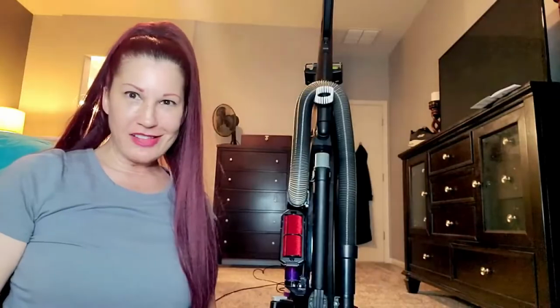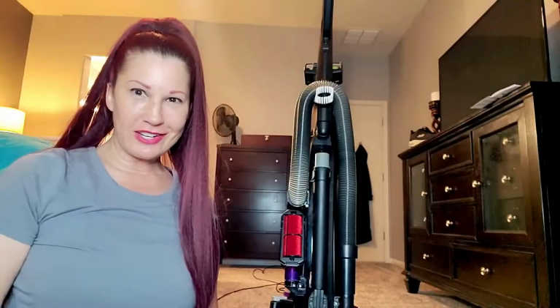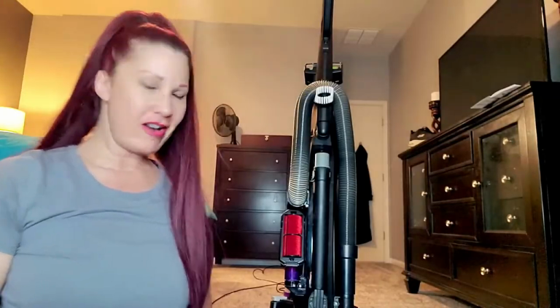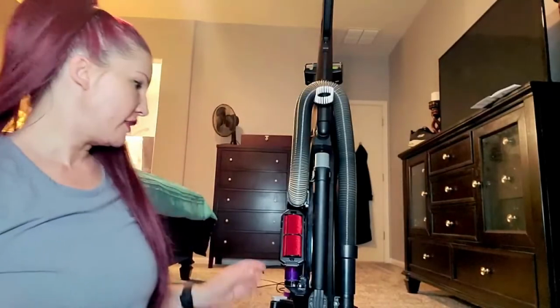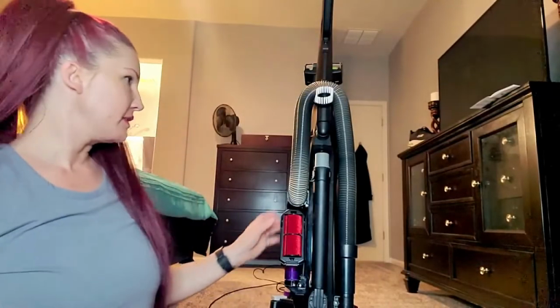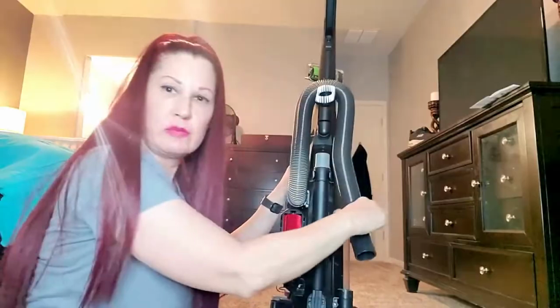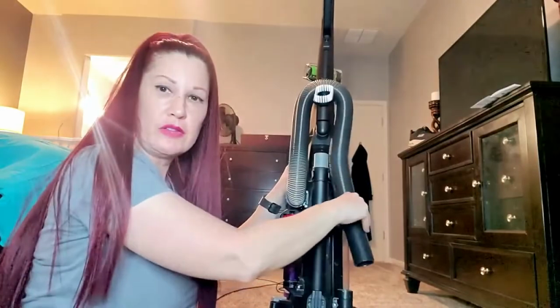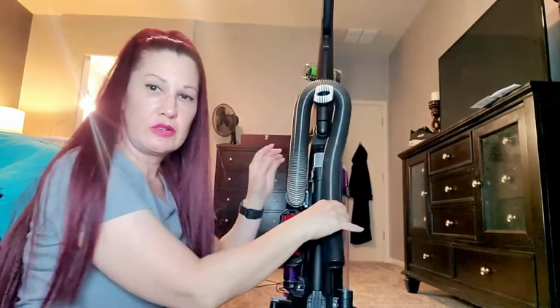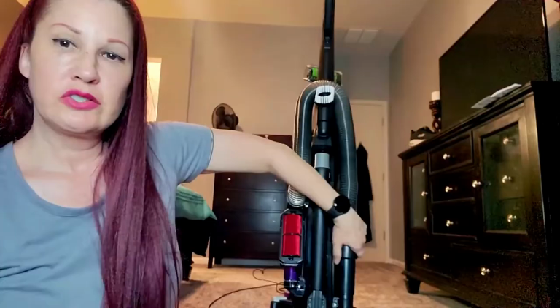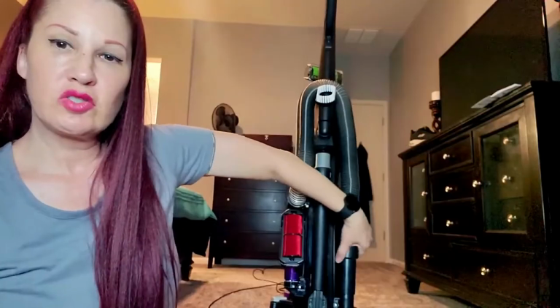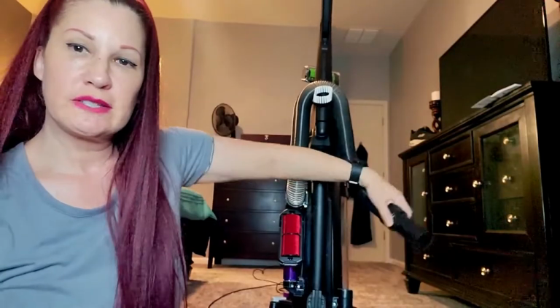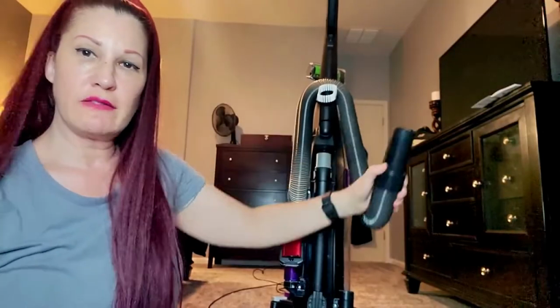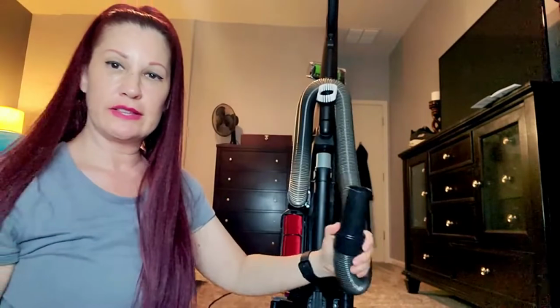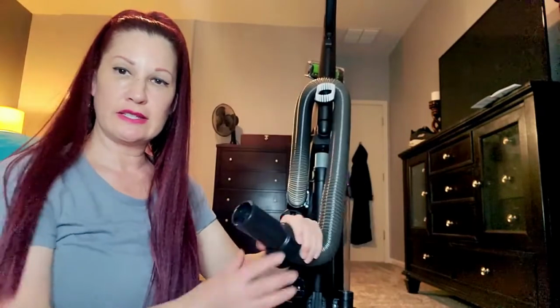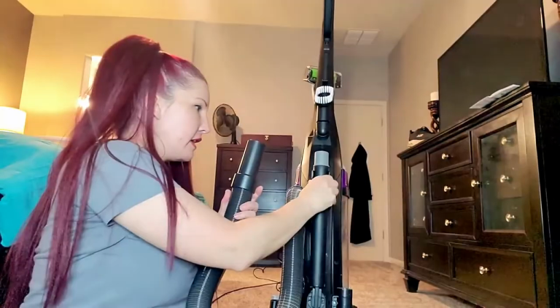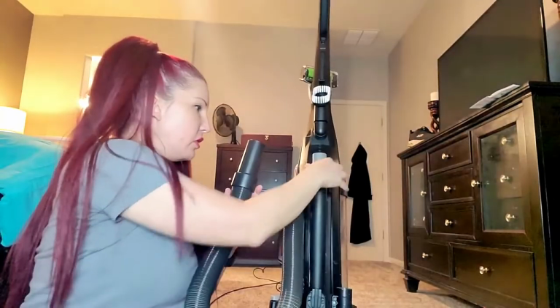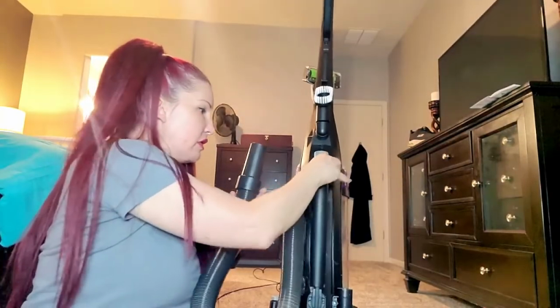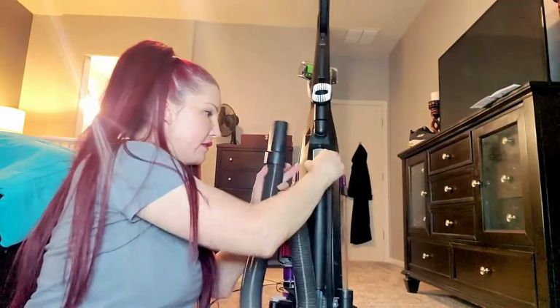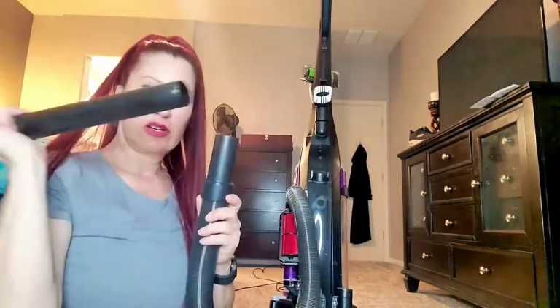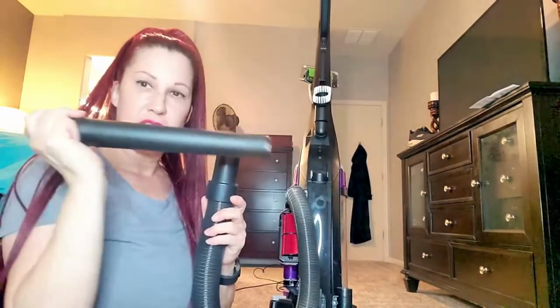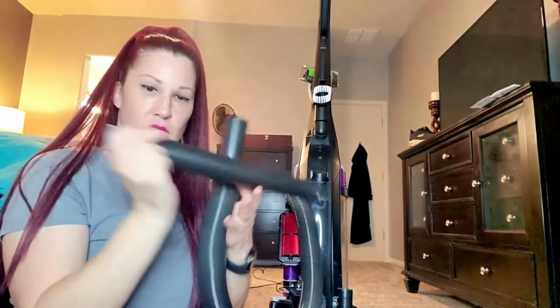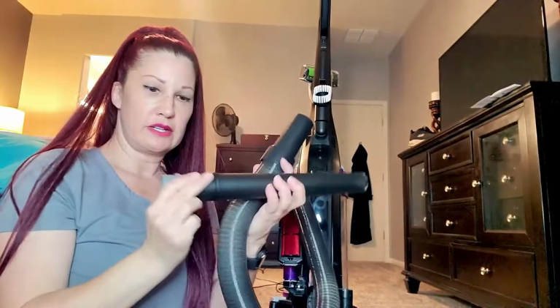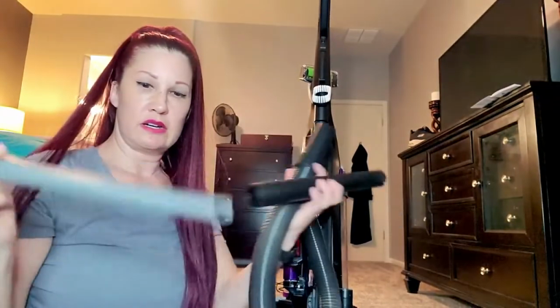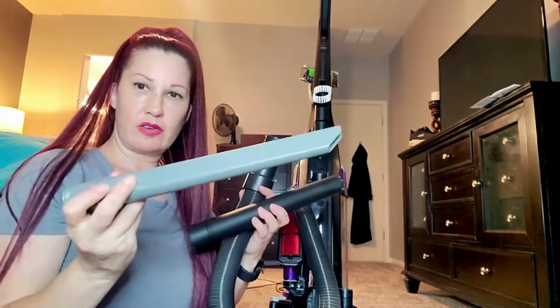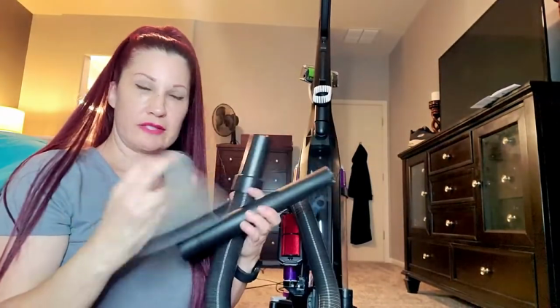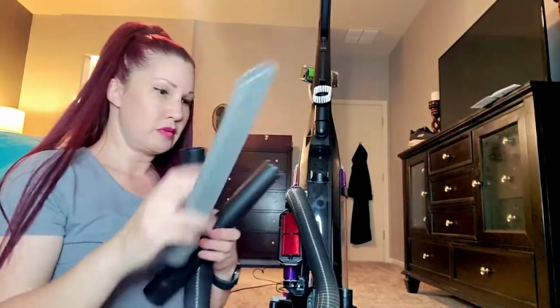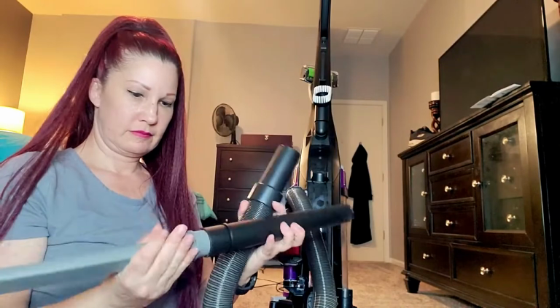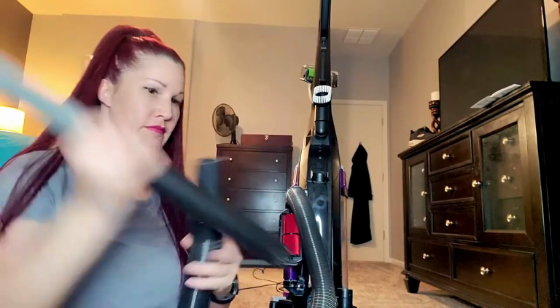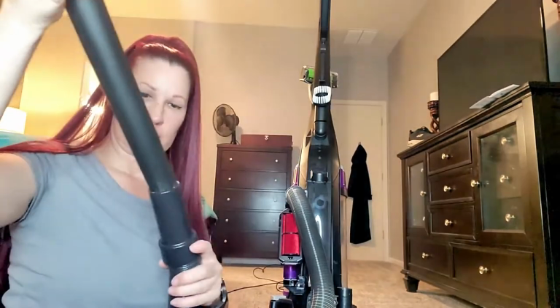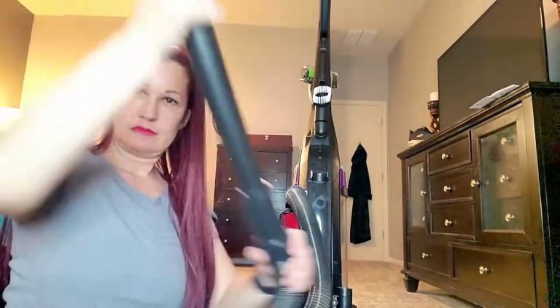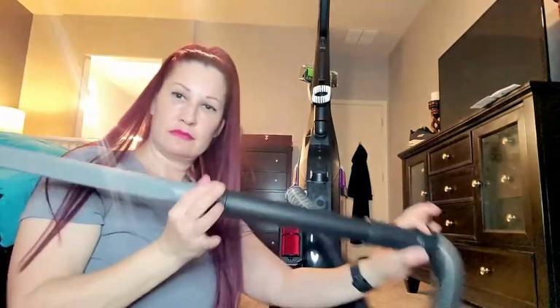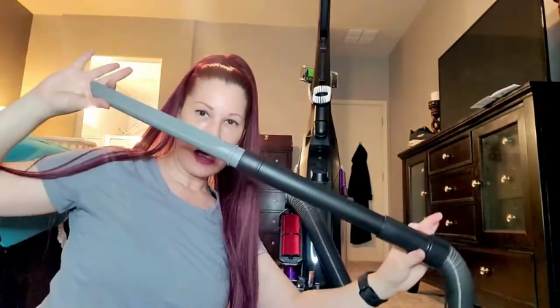Now let's check out our attachments. To remove the hose you just twist it off like this, and then you also have your extension wand and a crevice tool.